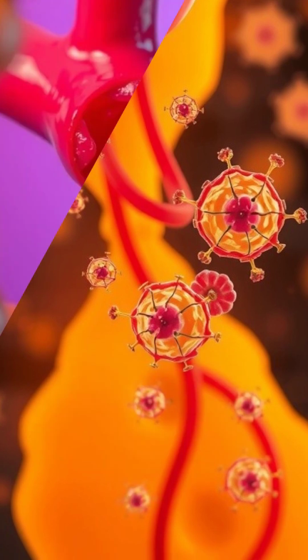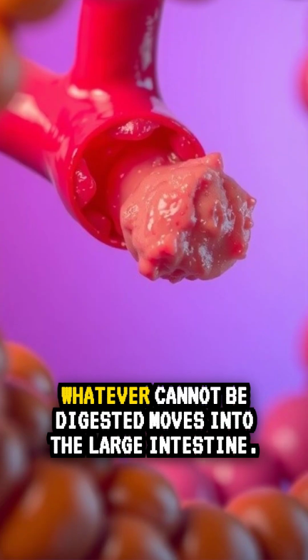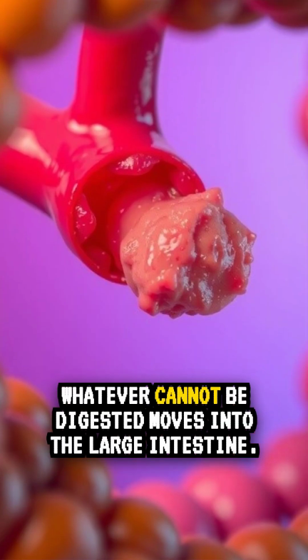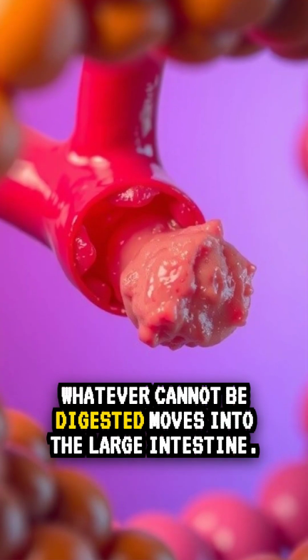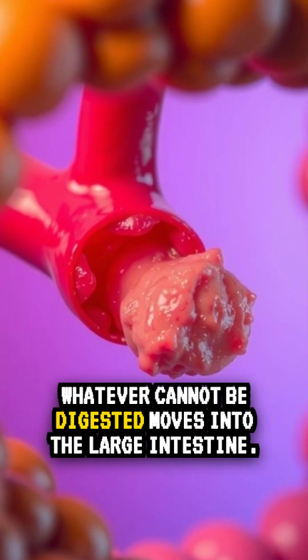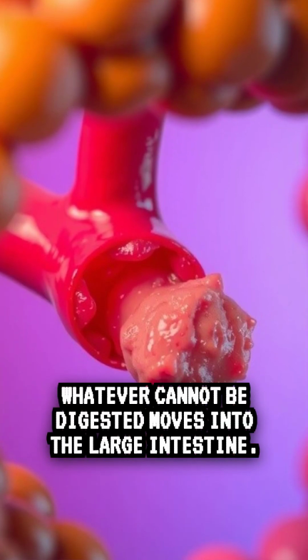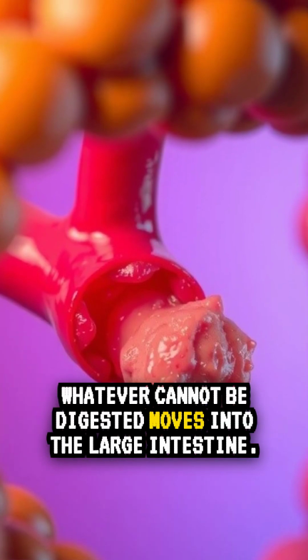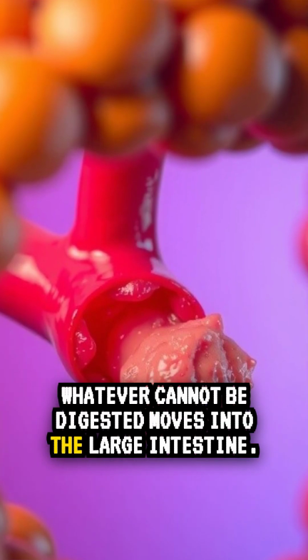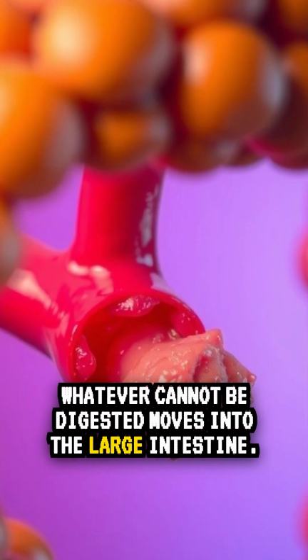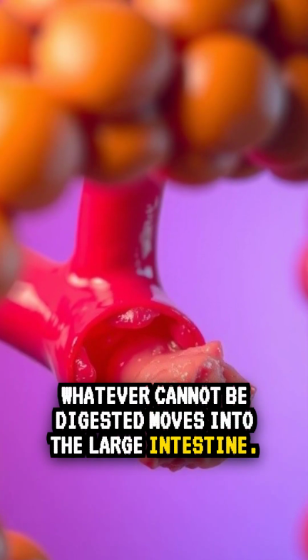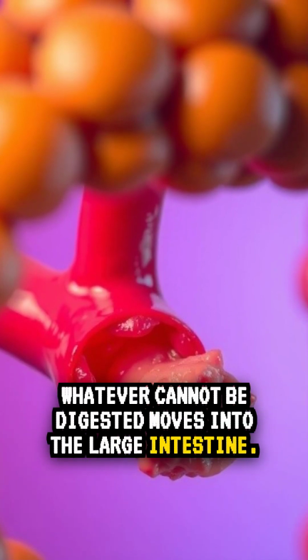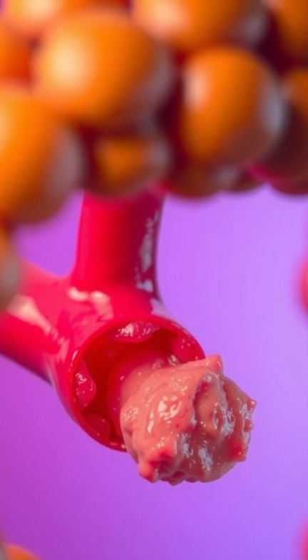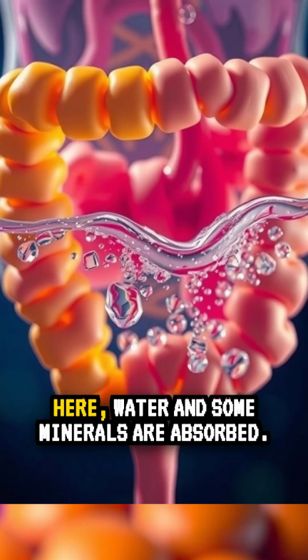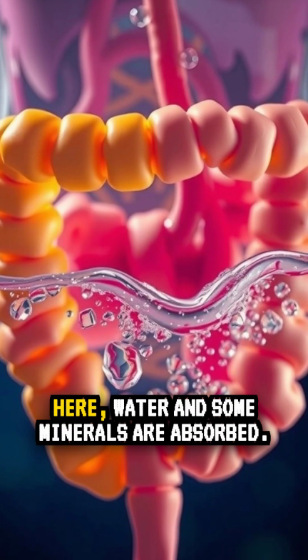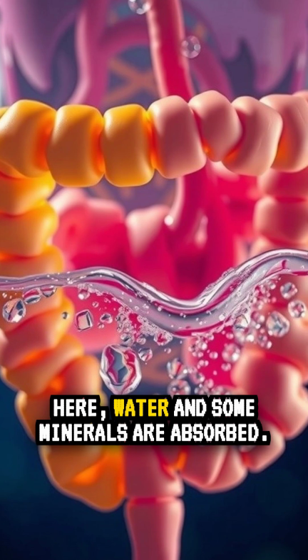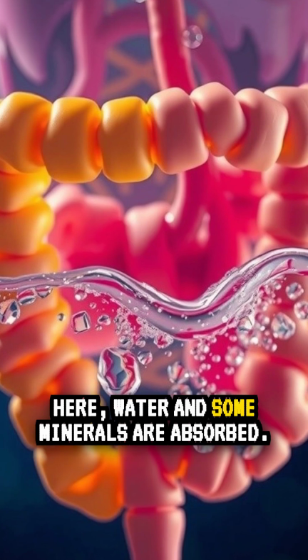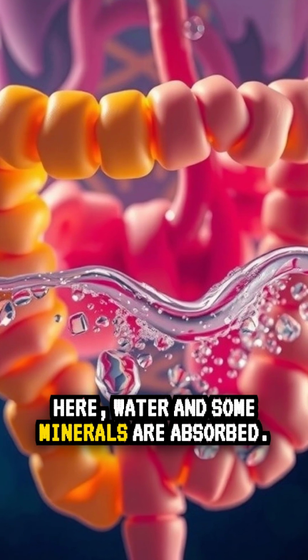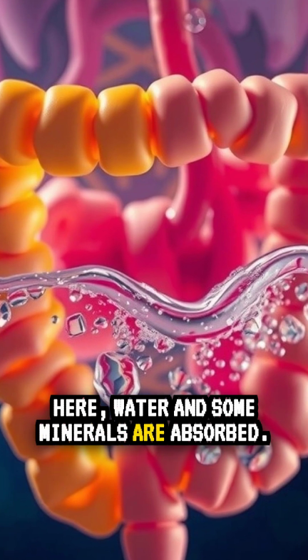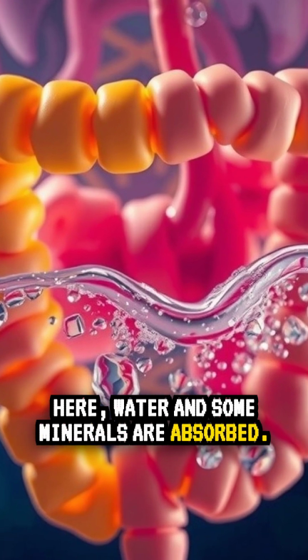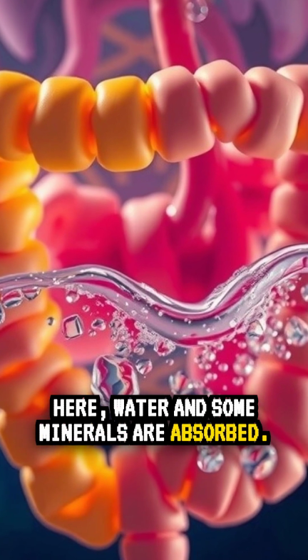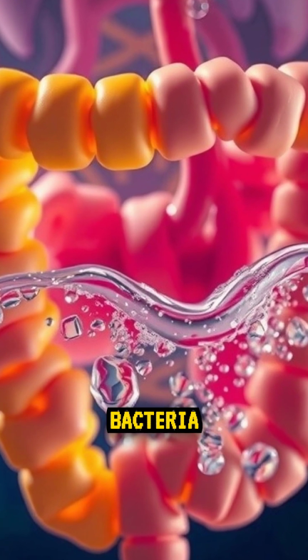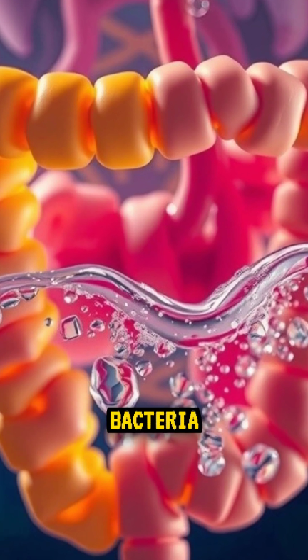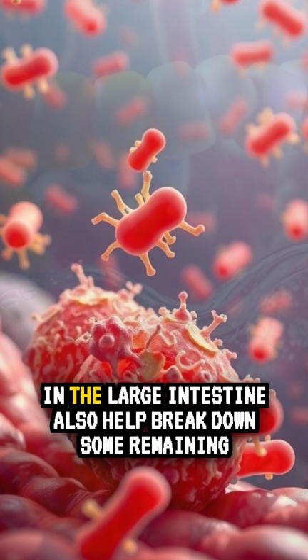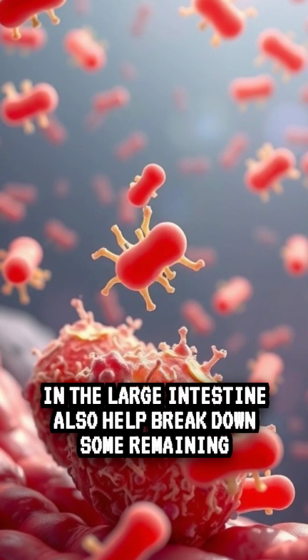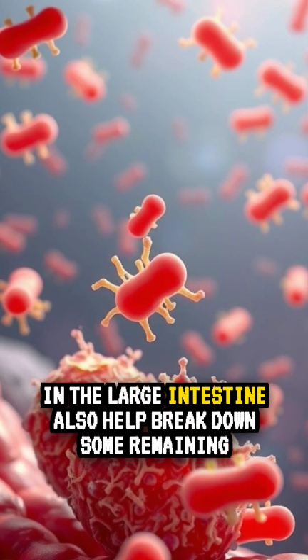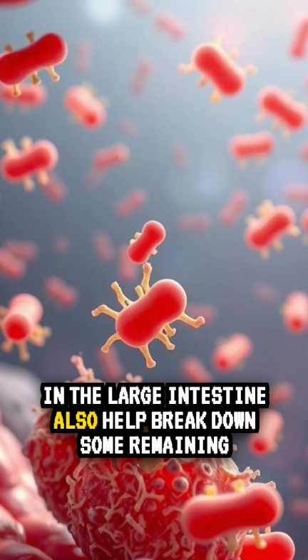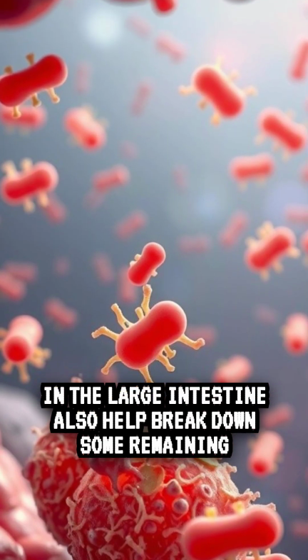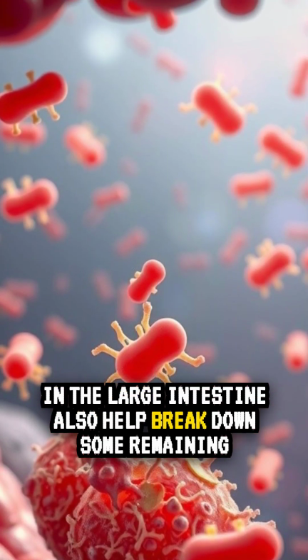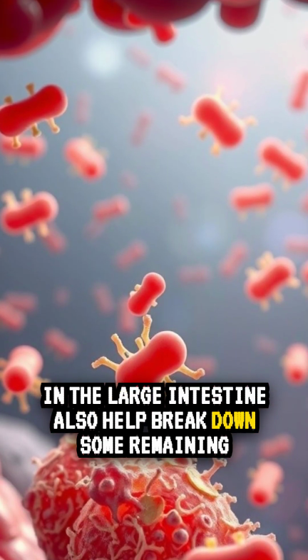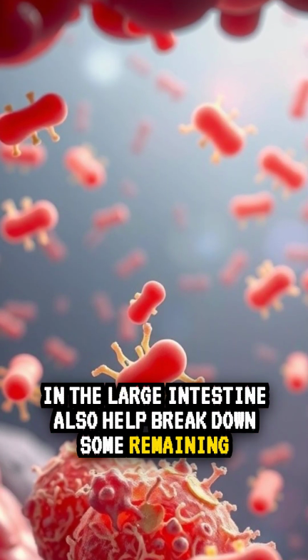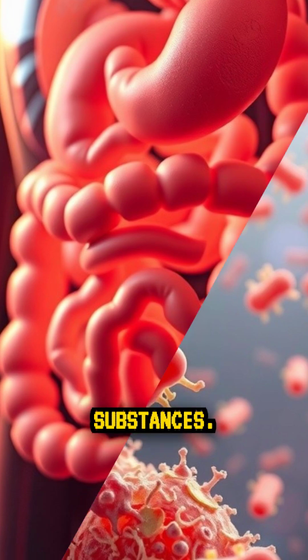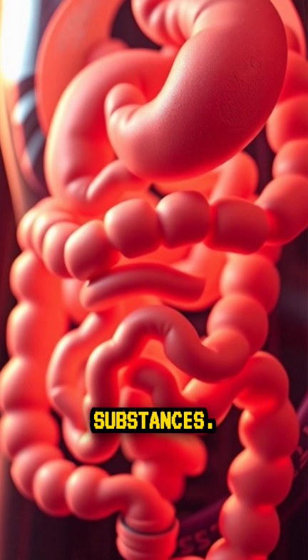Whatever cannot be digested moves into the large intestine. Here, water and some minerals are absorbed. Bacteria in the large intestine also help break down some remaining substances.